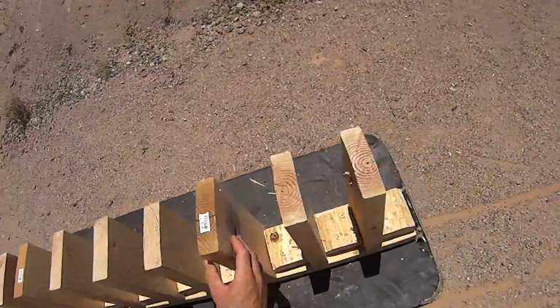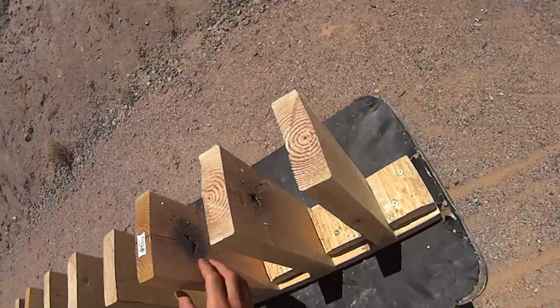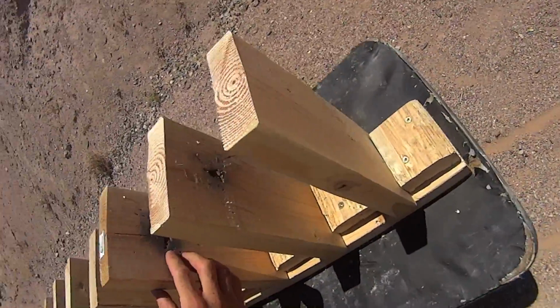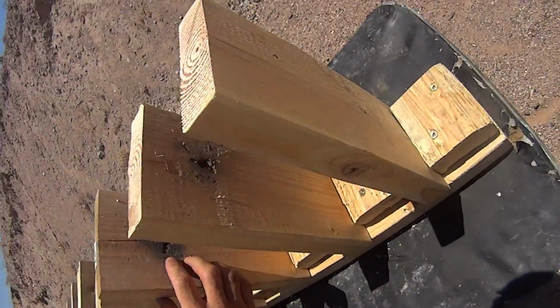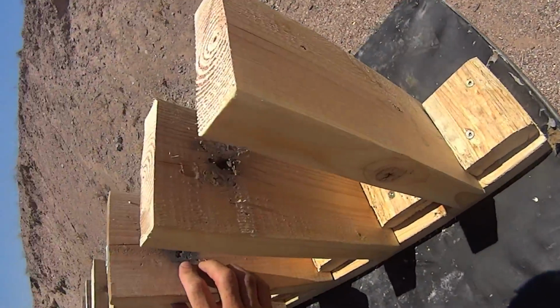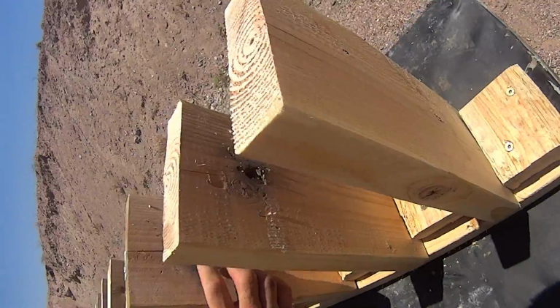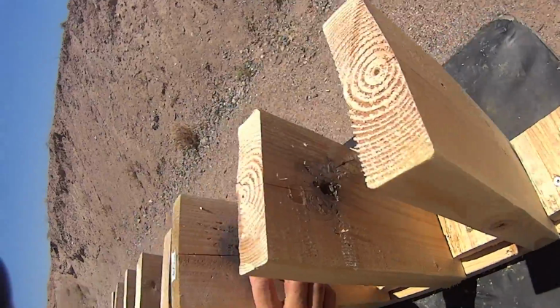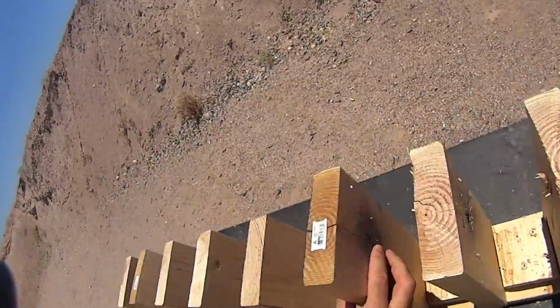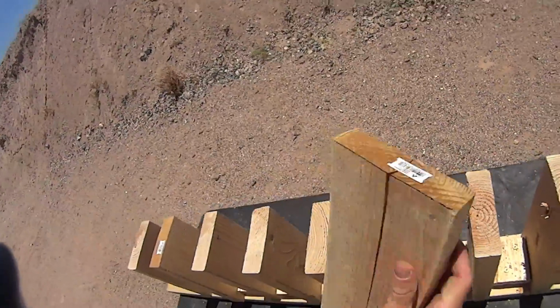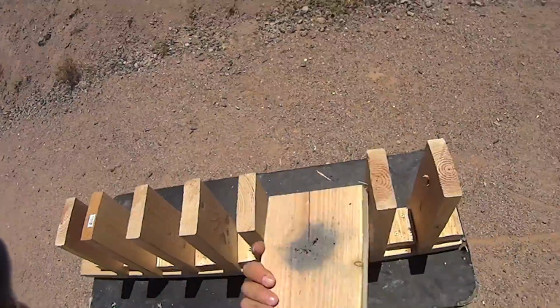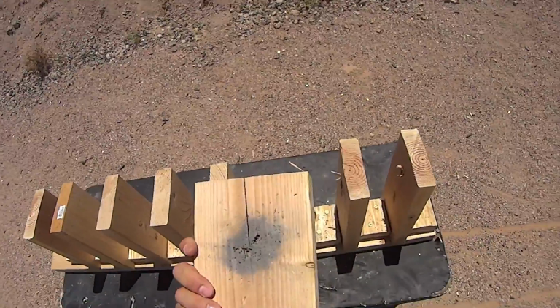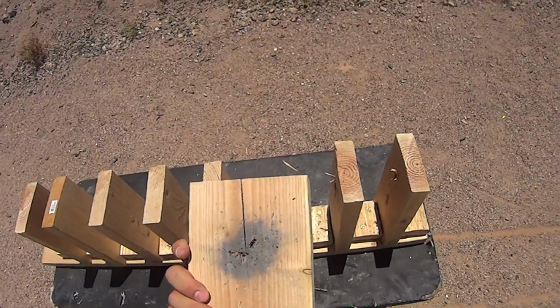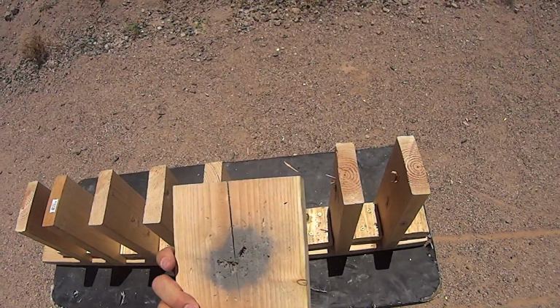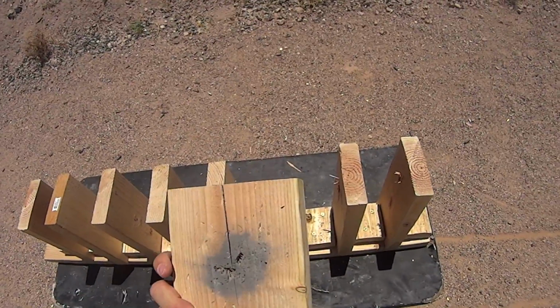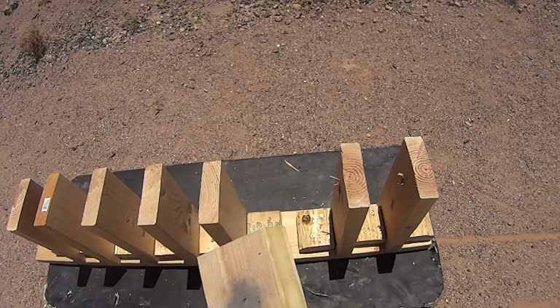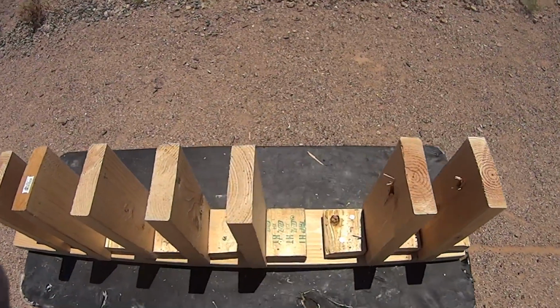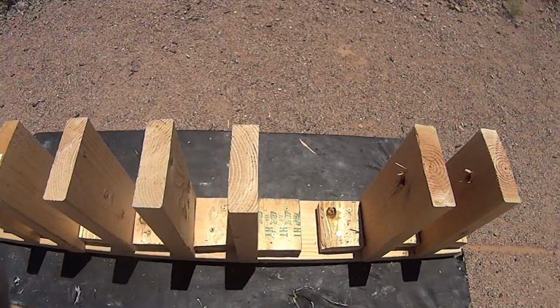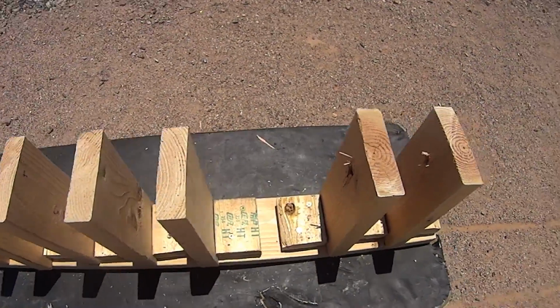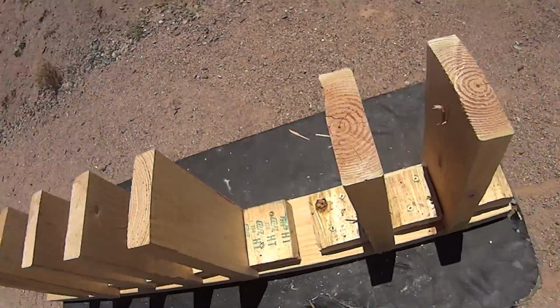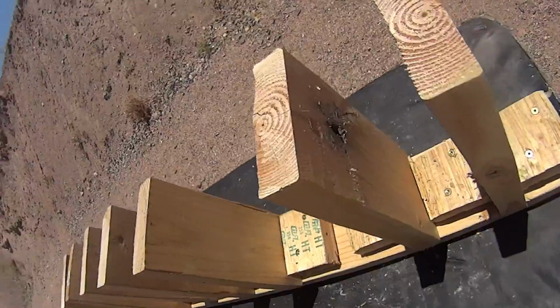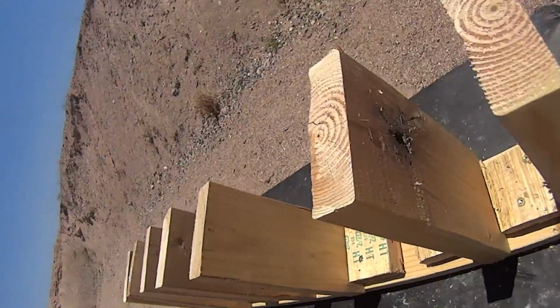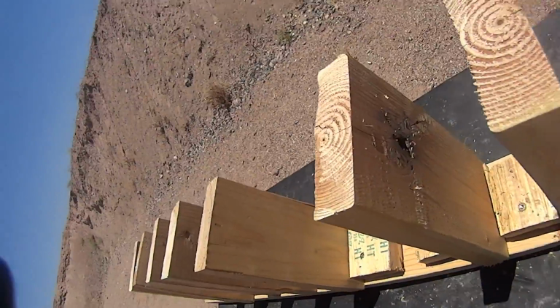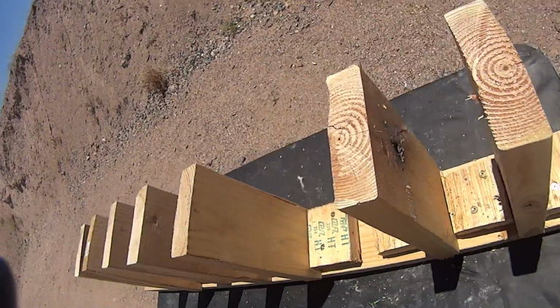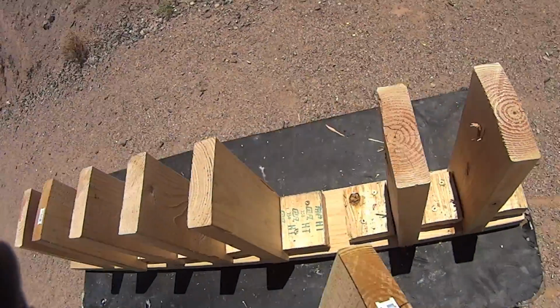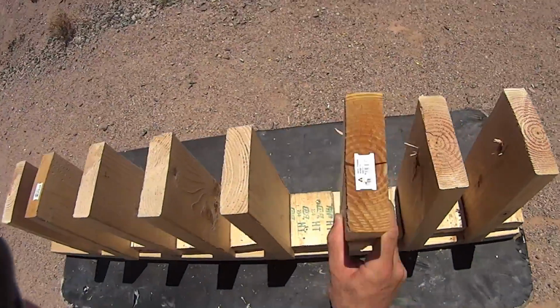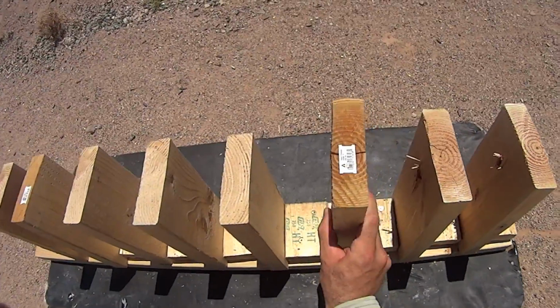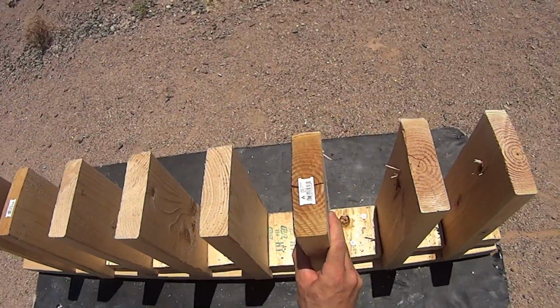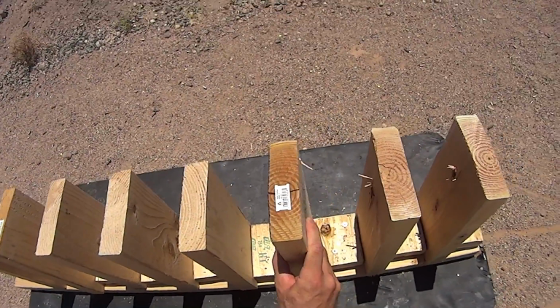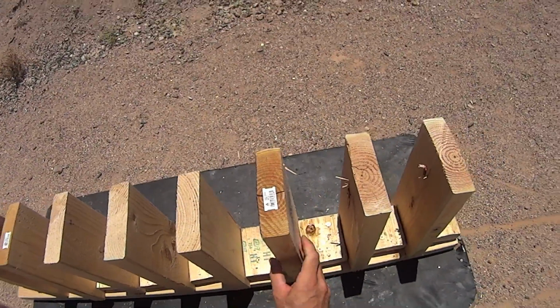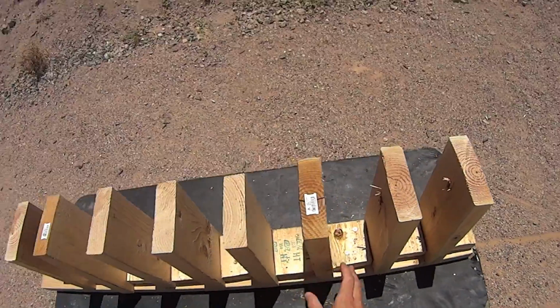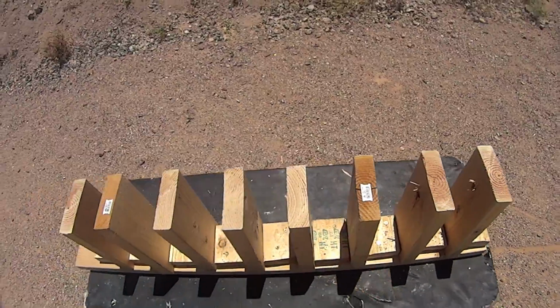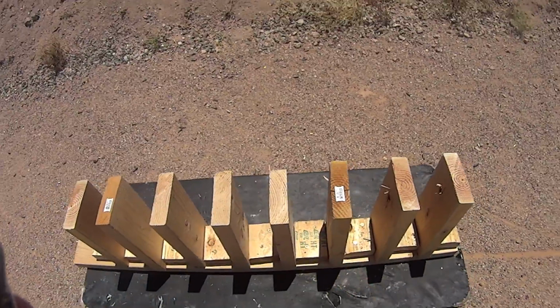It looks like it stopped in the third block of wood, completely fragmented out. From what I can tell, it stopped in the third block of wood, so that's at least a little encouraging.